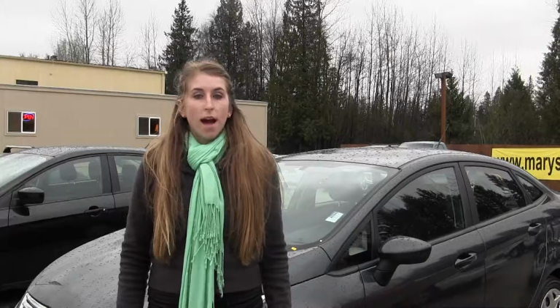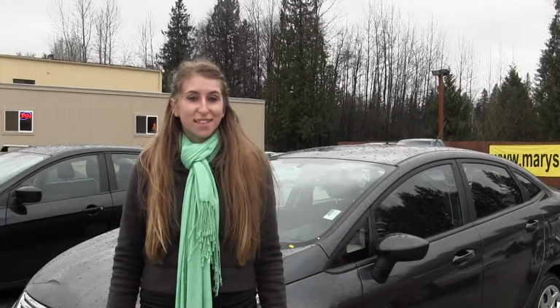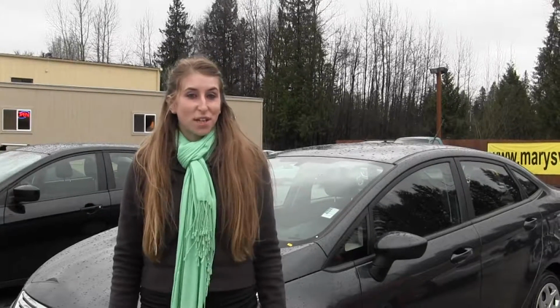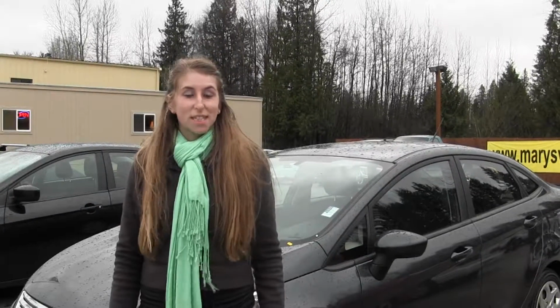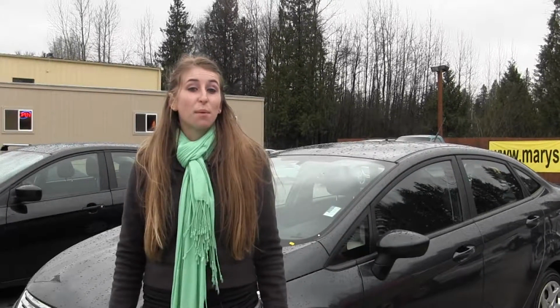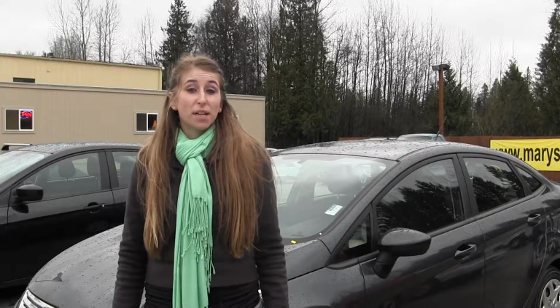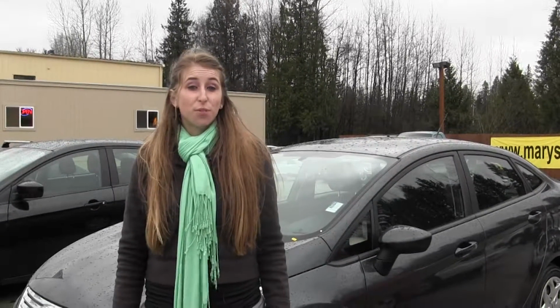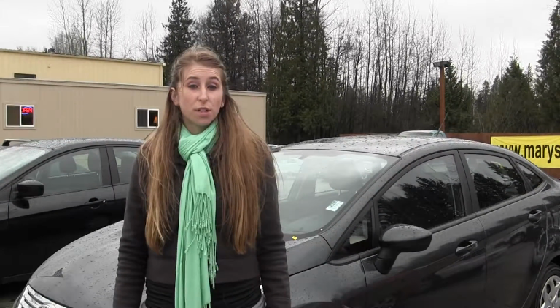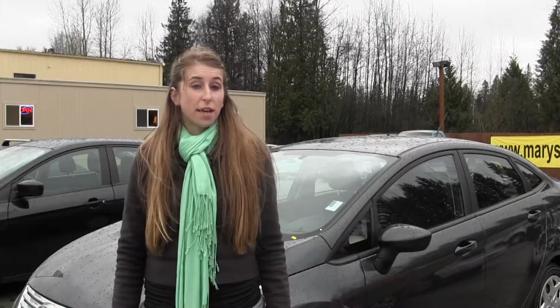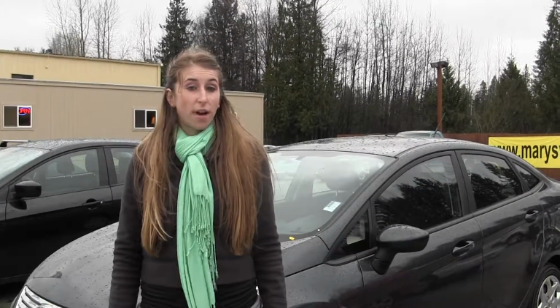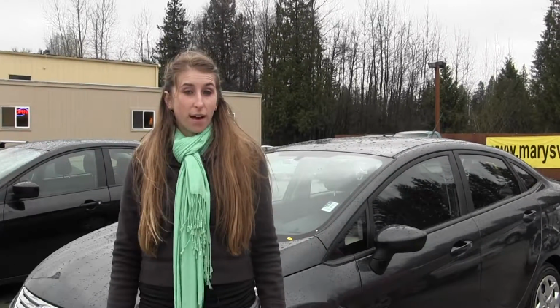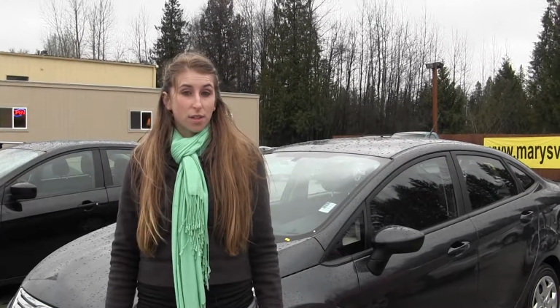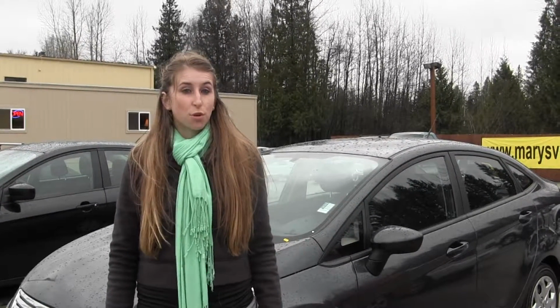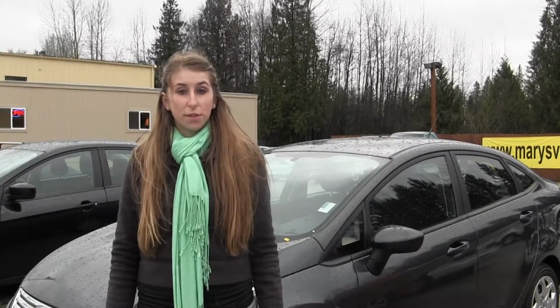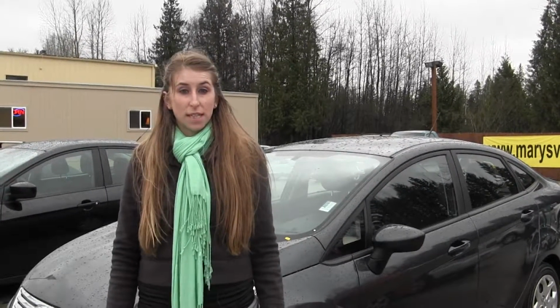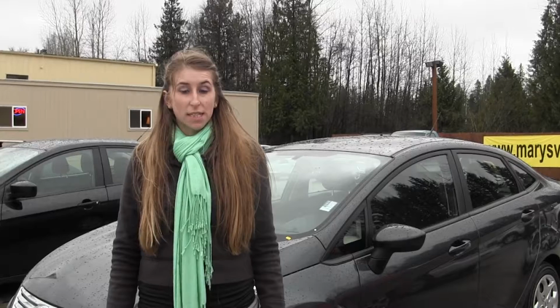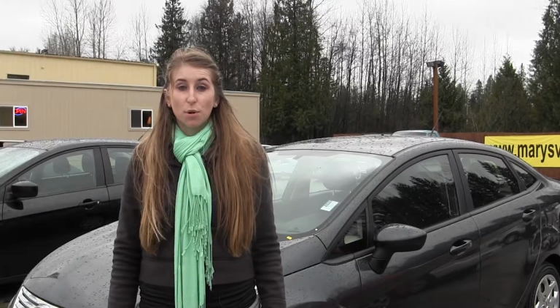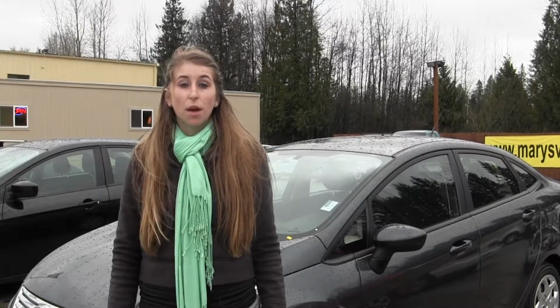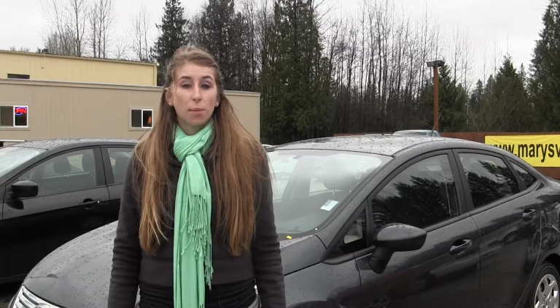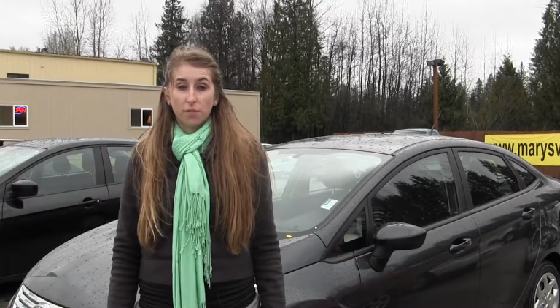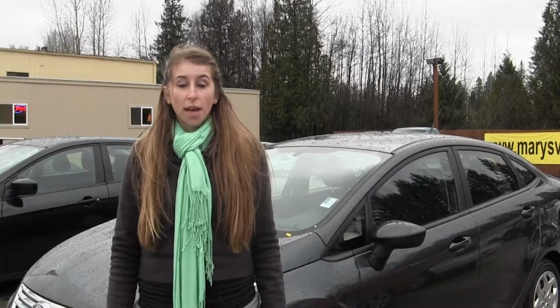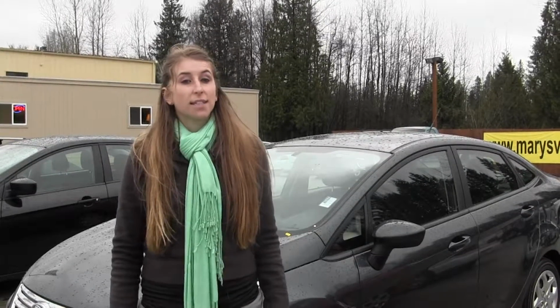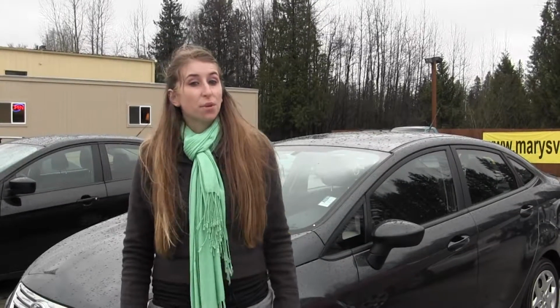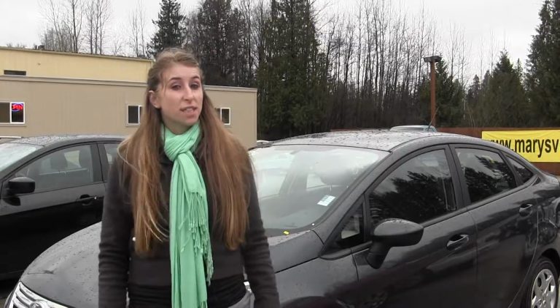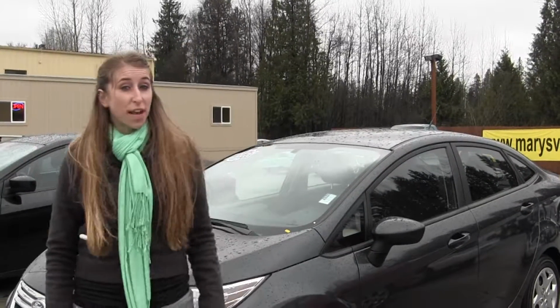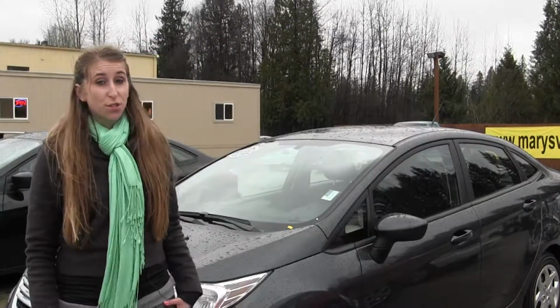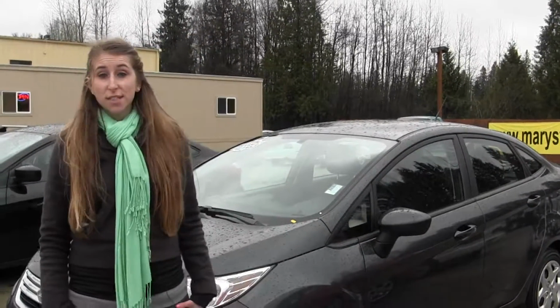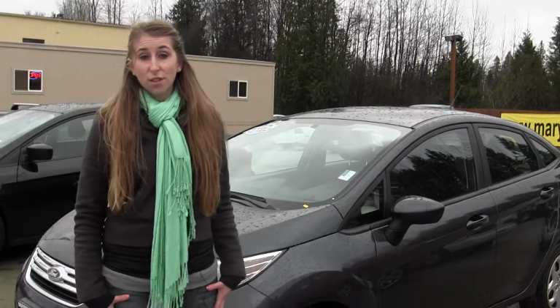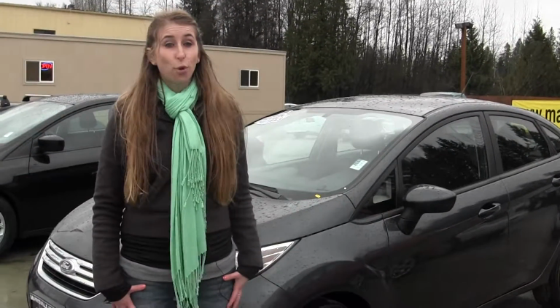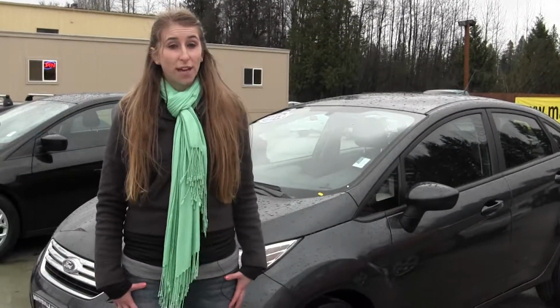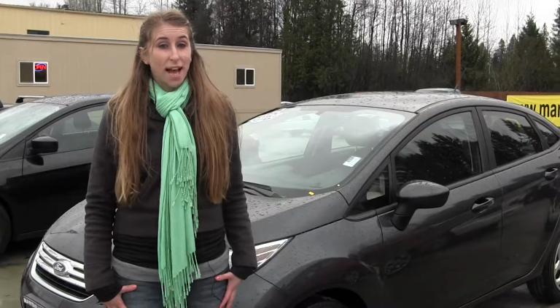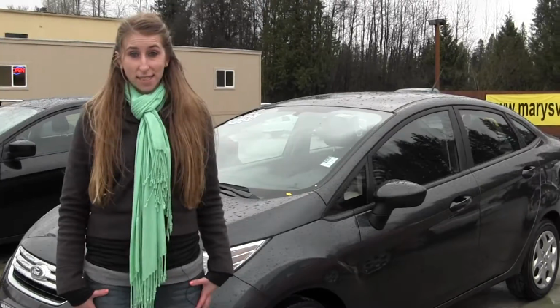Hi, this is Chelsea. Today I'm at Marysville Ford, located off I-5 in the corner of 136 and Smoky Point Boulevard. And today we're looking at this gray 2011 Ford Fiesta SE.